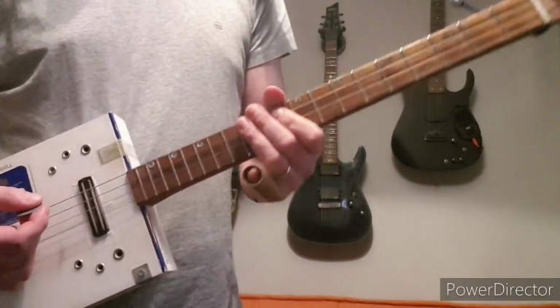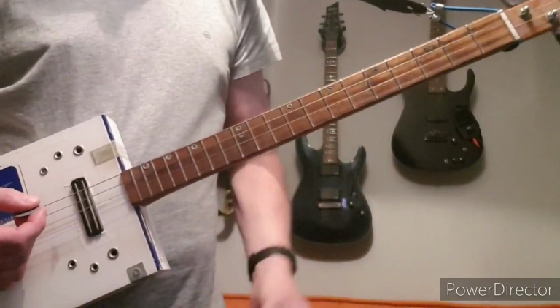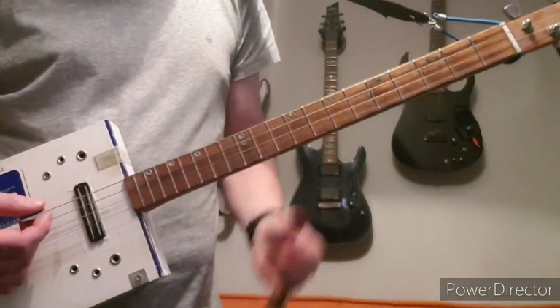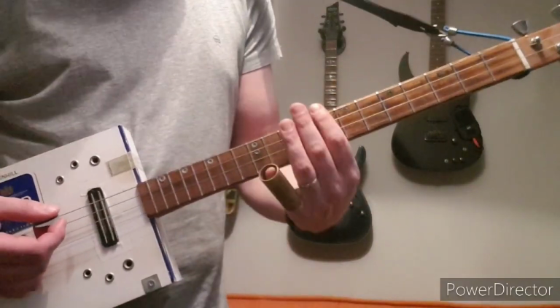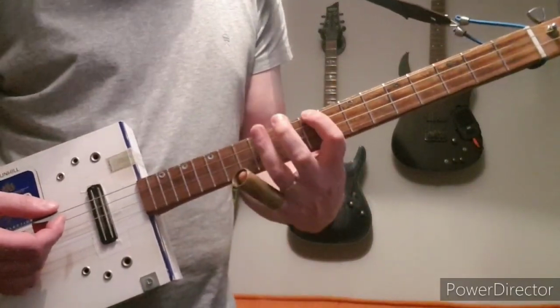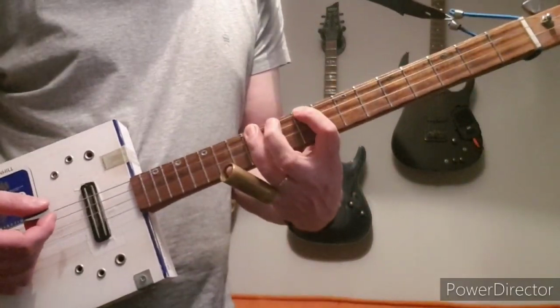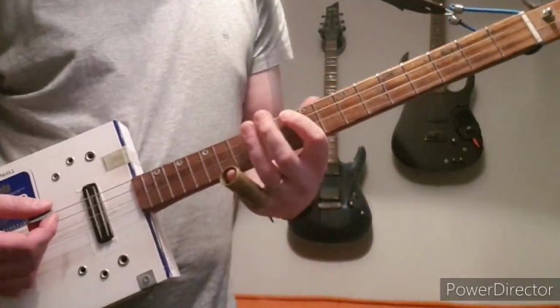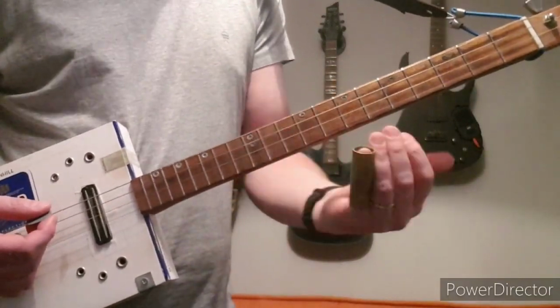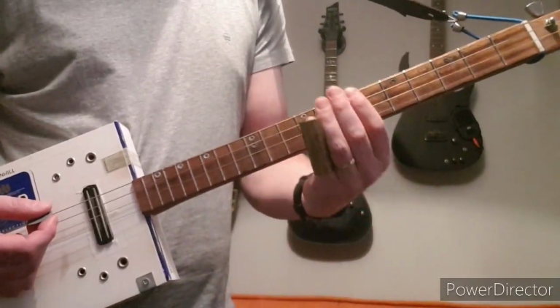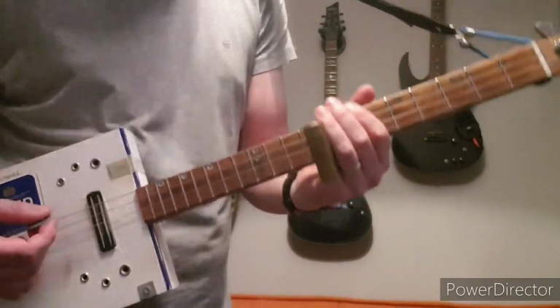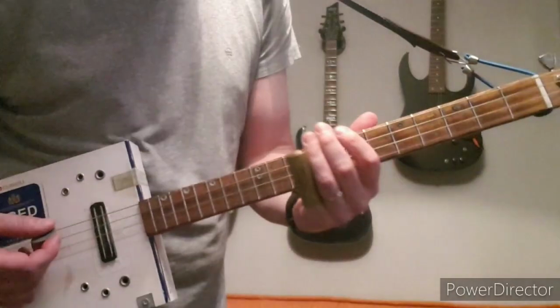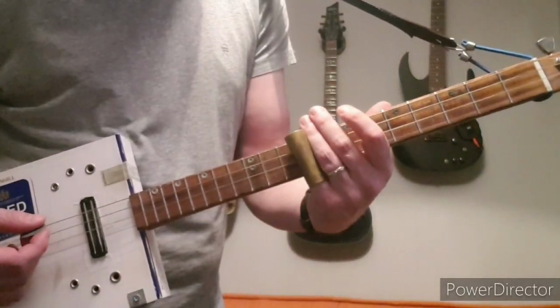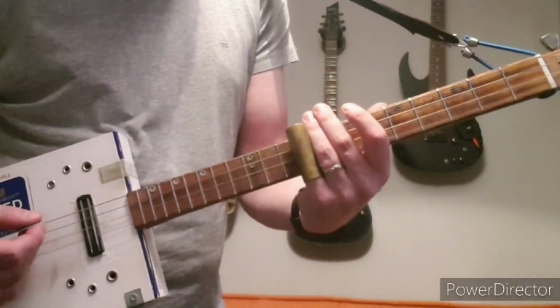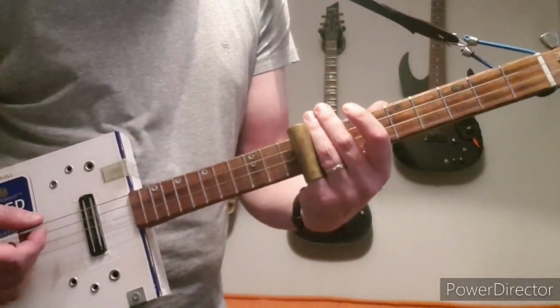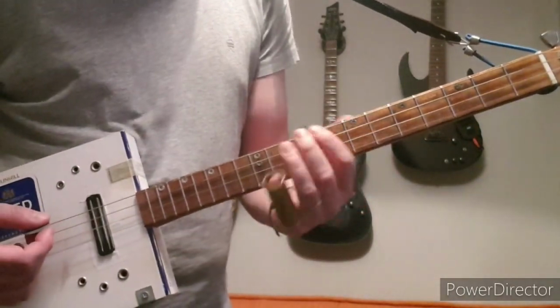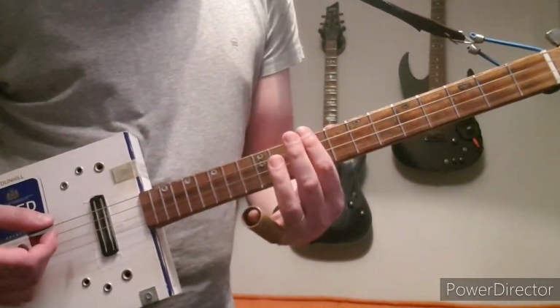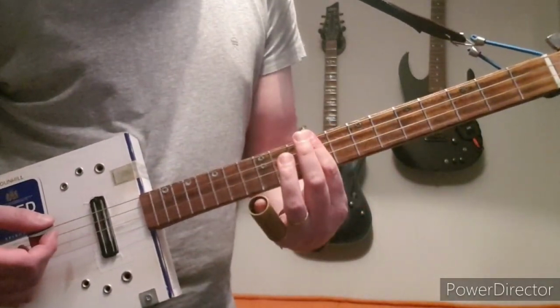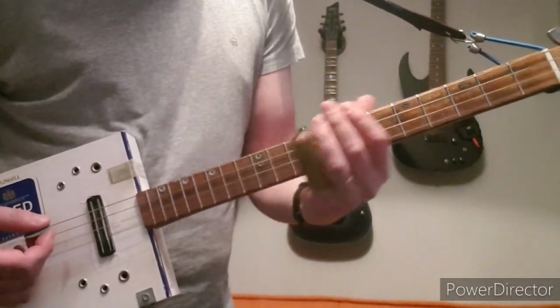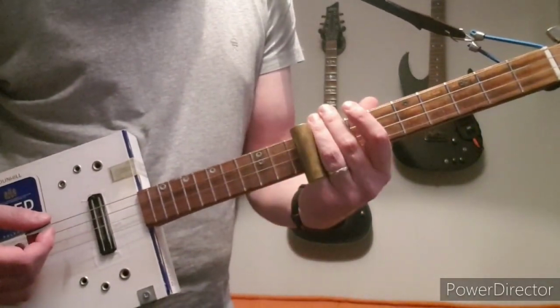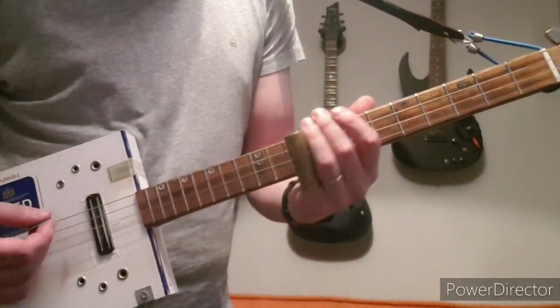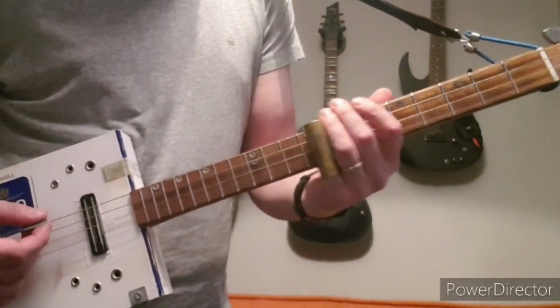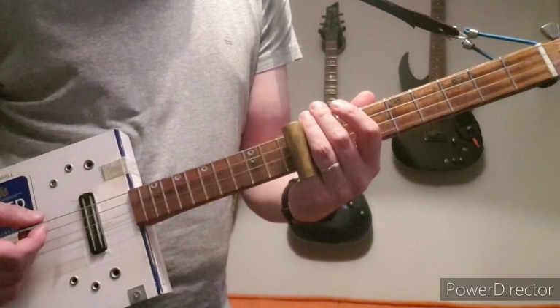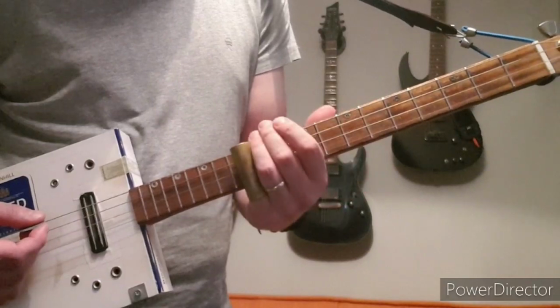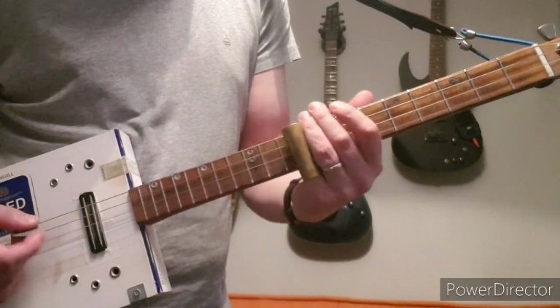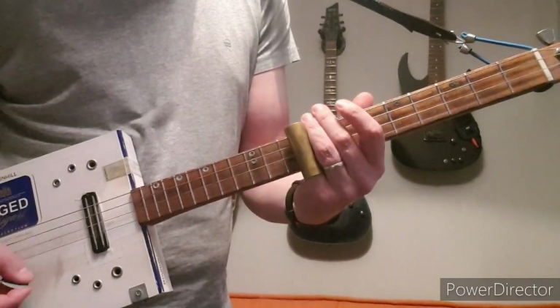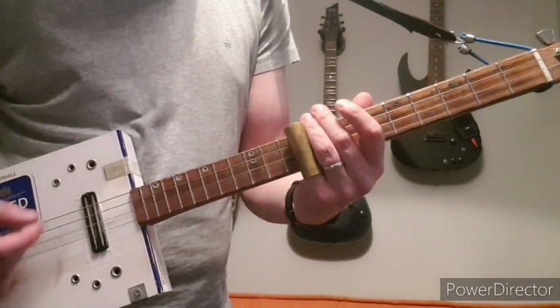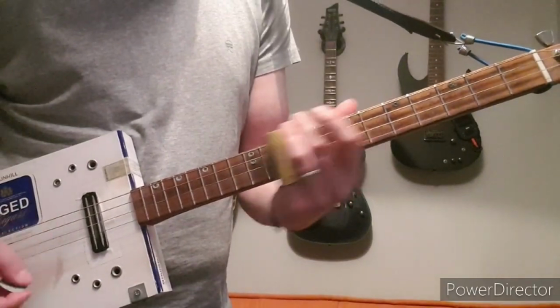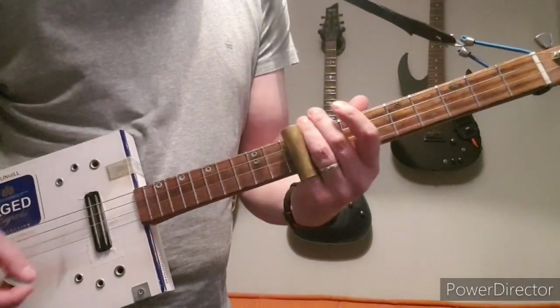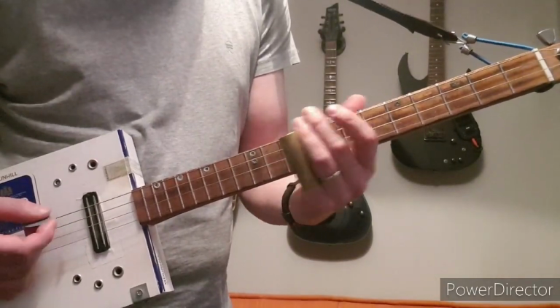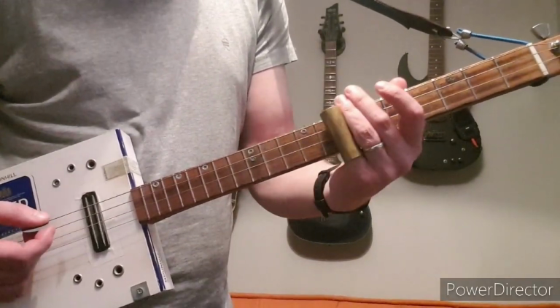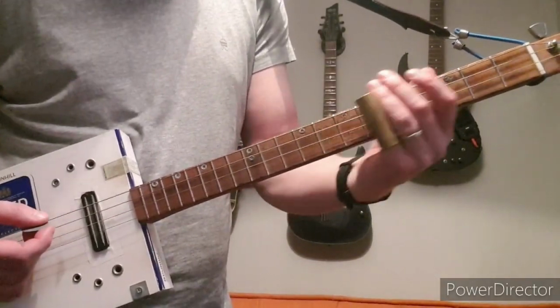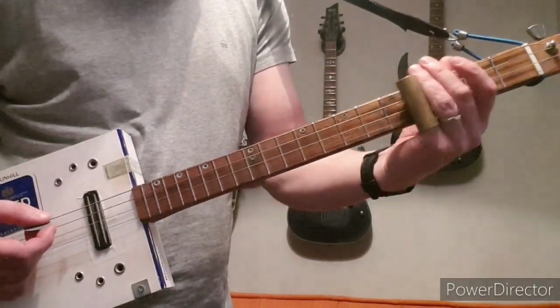And then the chorus follows the same notes, but I play it with a slide. Your slide should be over the fret to play the right note. So 9 to 12, 7, 5, 4.